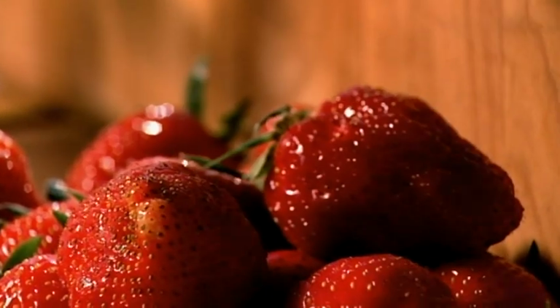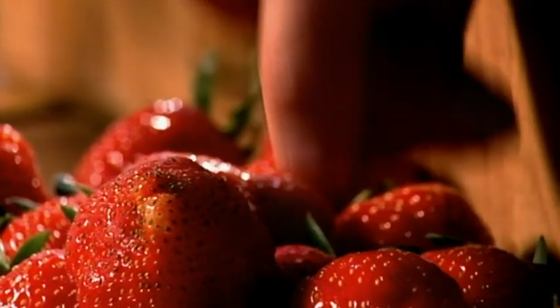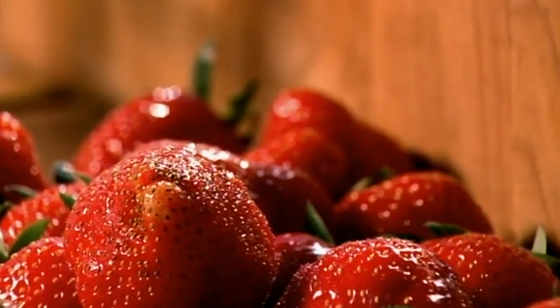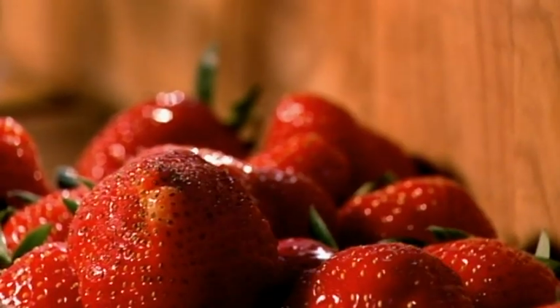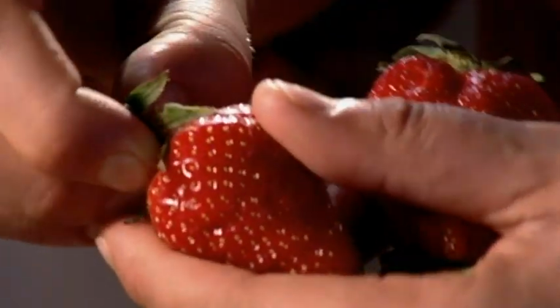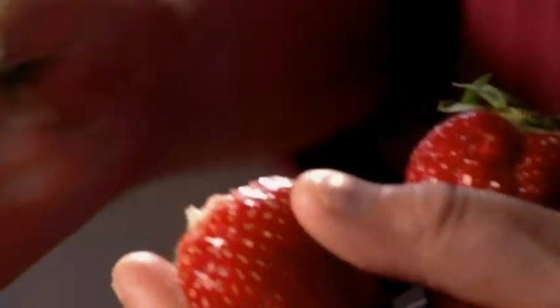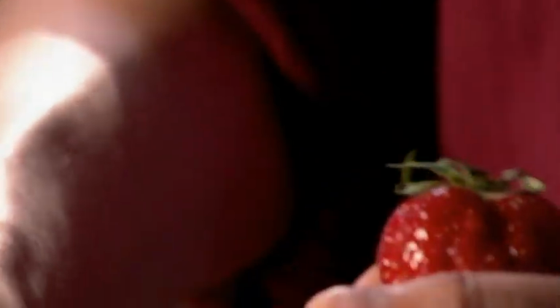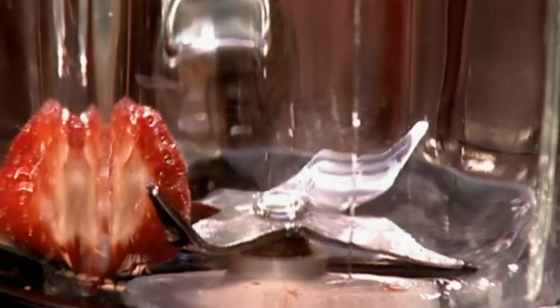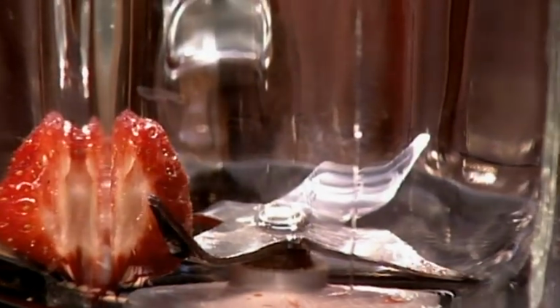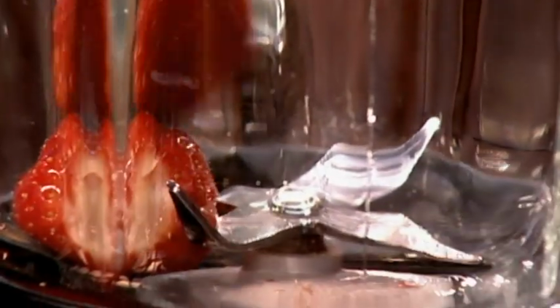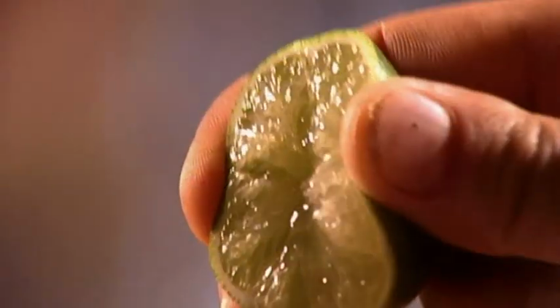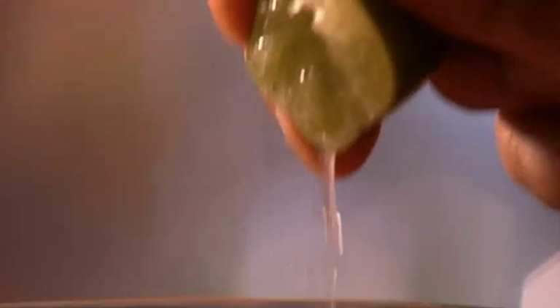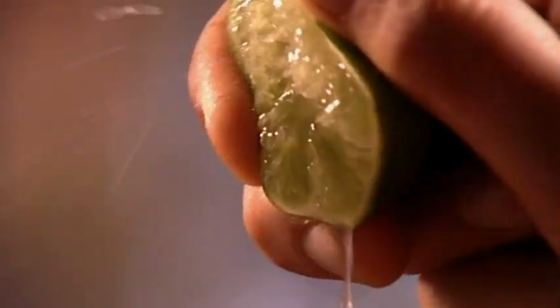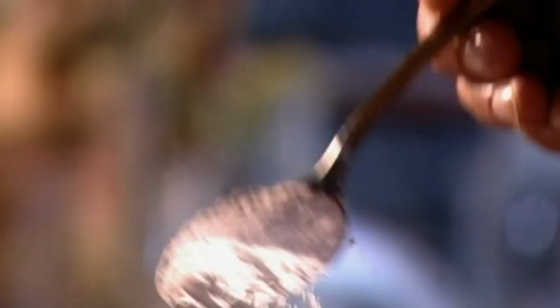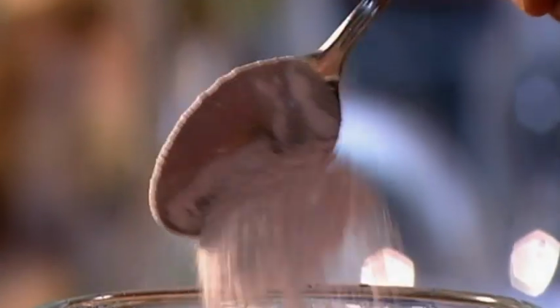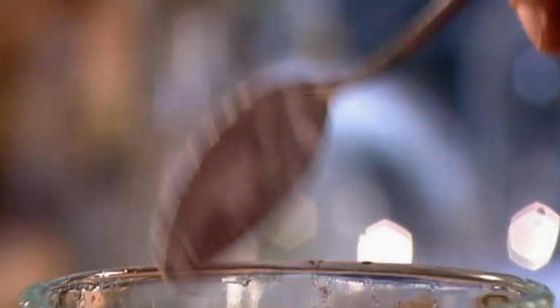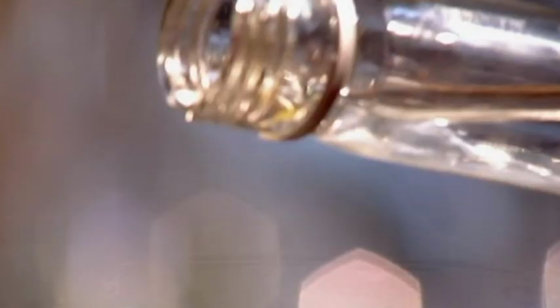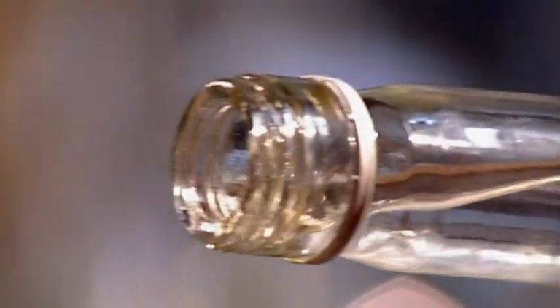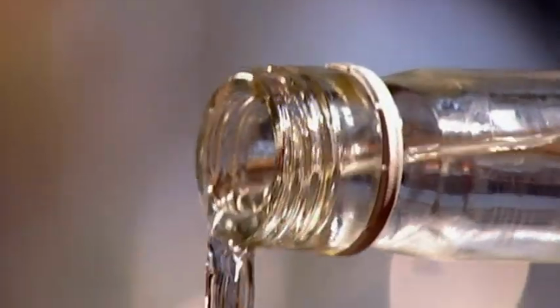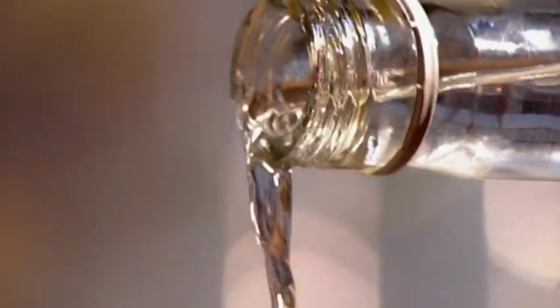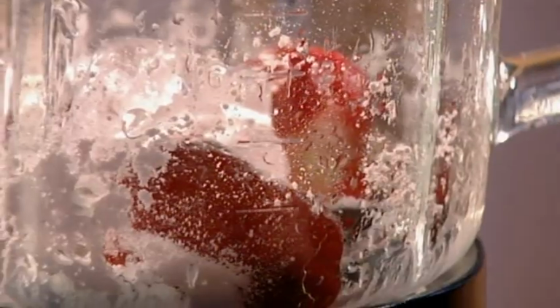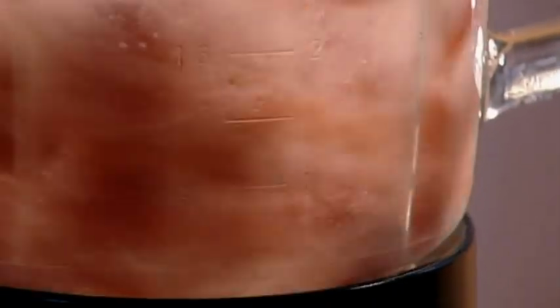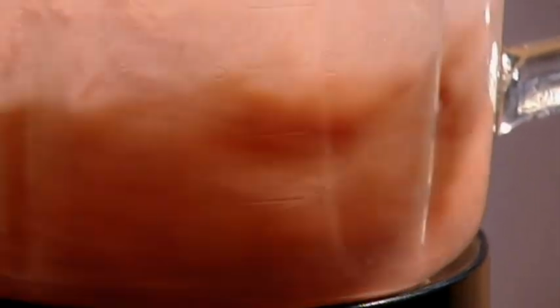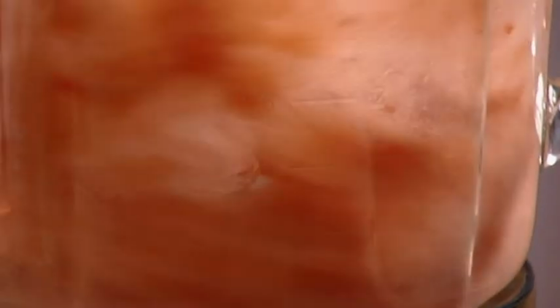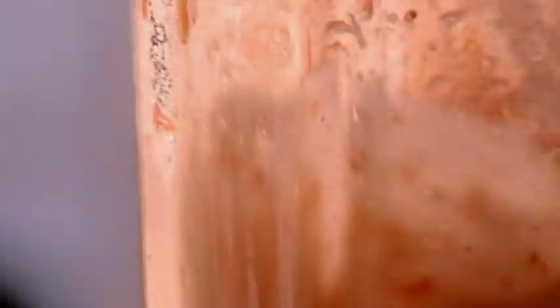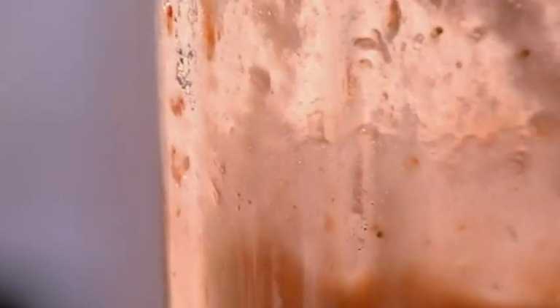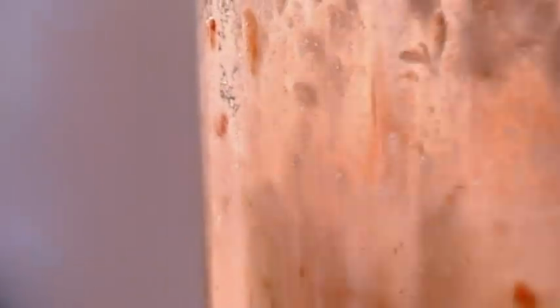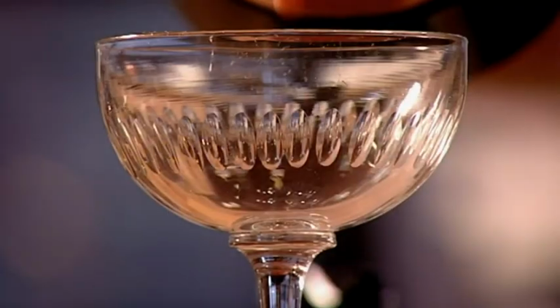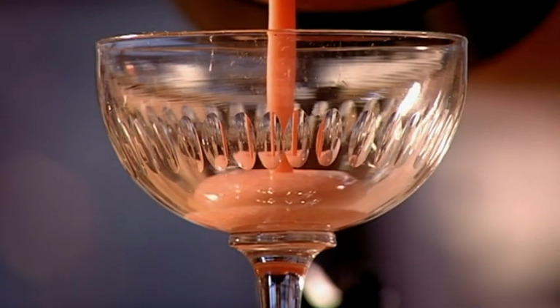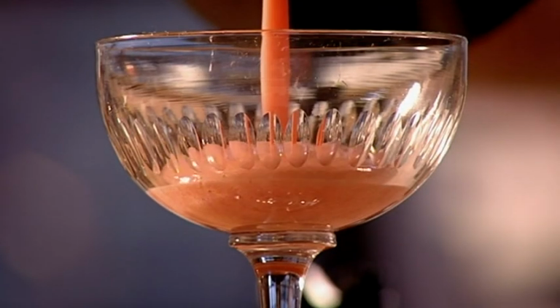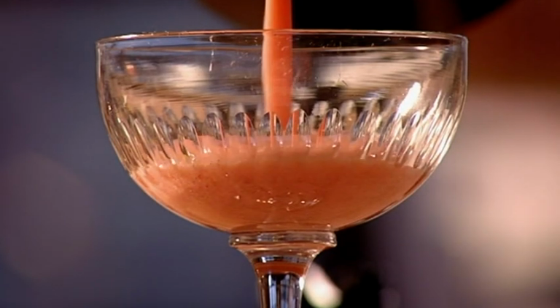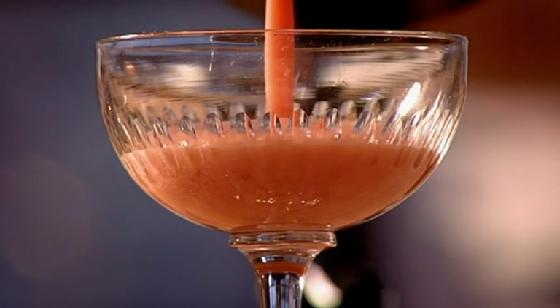Why not try a great summer classic? Blend strawberries, lime juice and icing sugar with a shot of white rum and a handful of ice cubes to make a cool strawberry daiquiri cocktail.